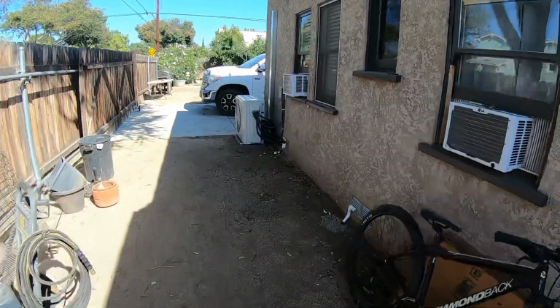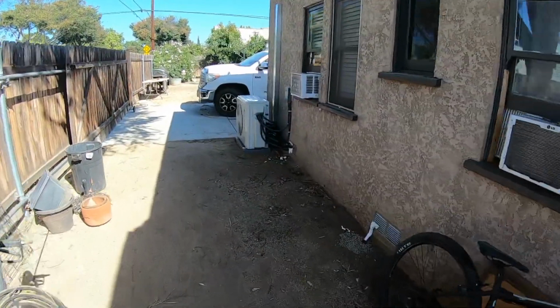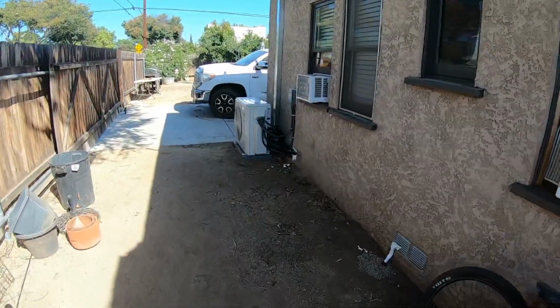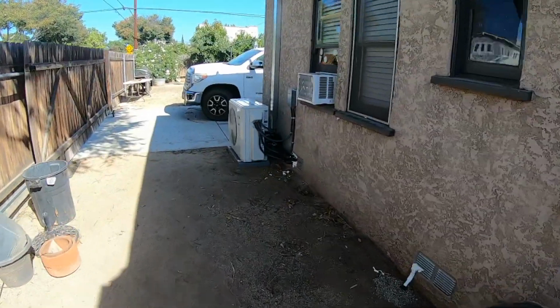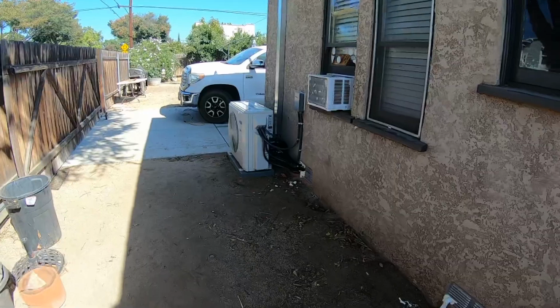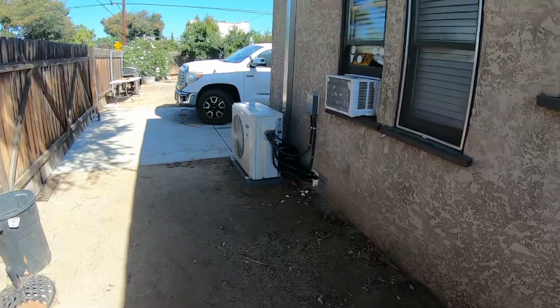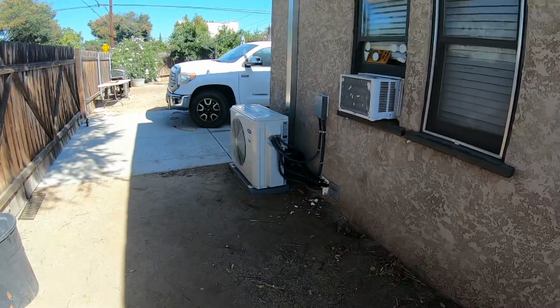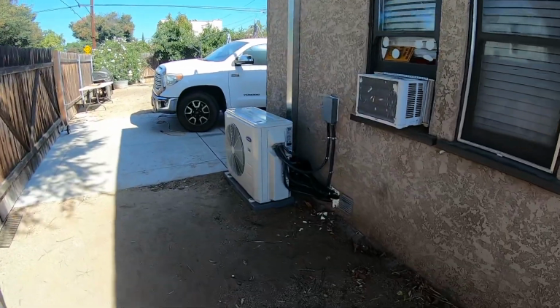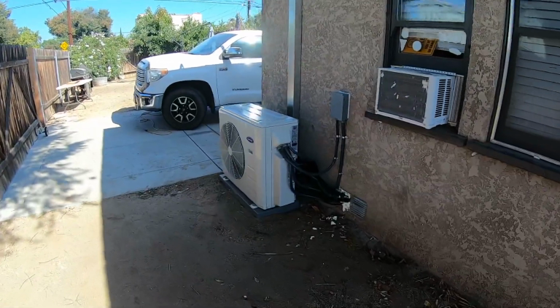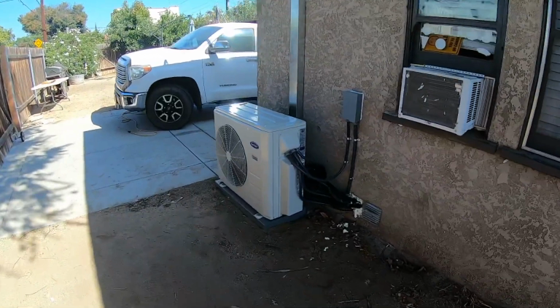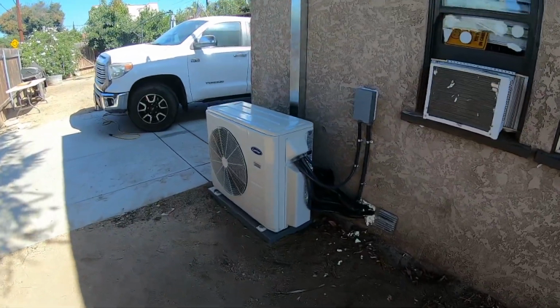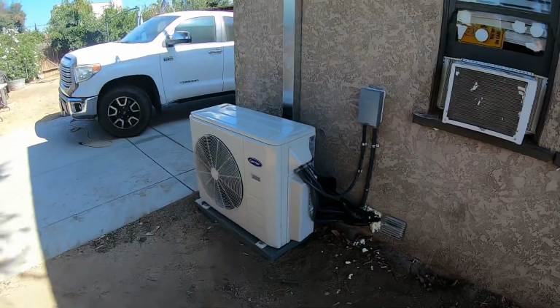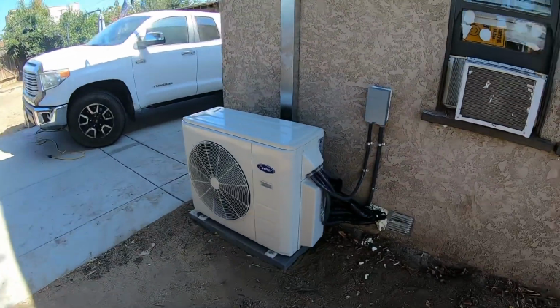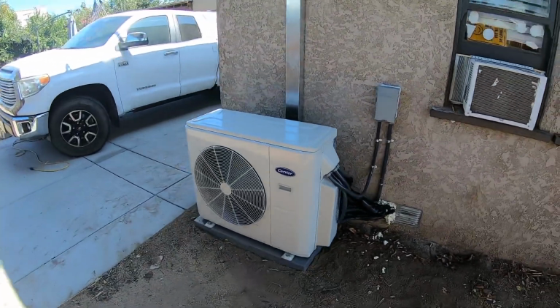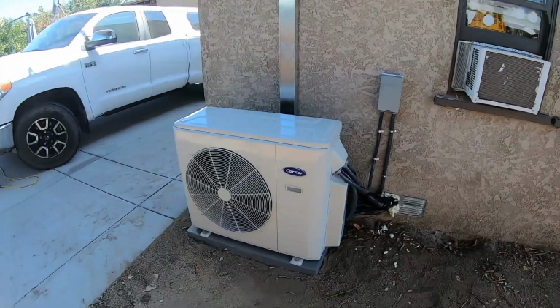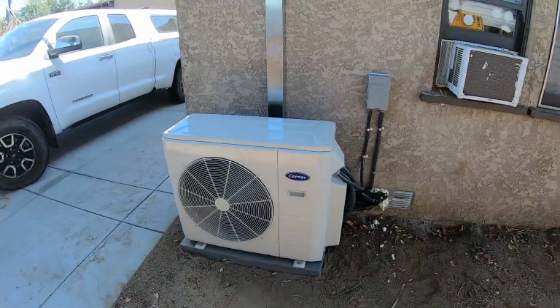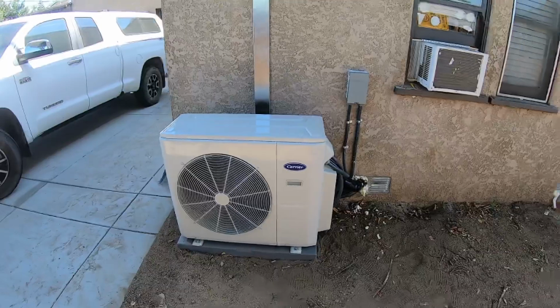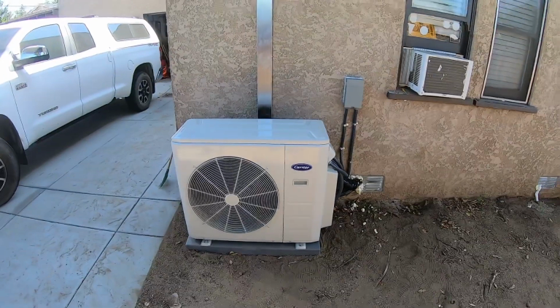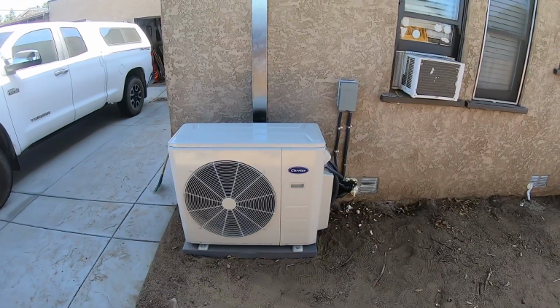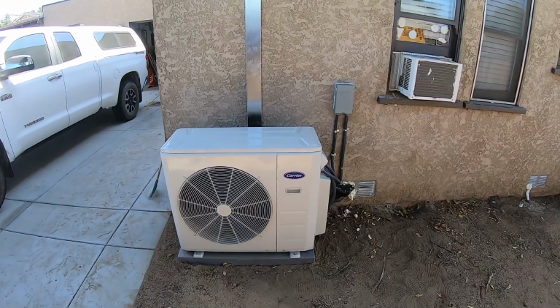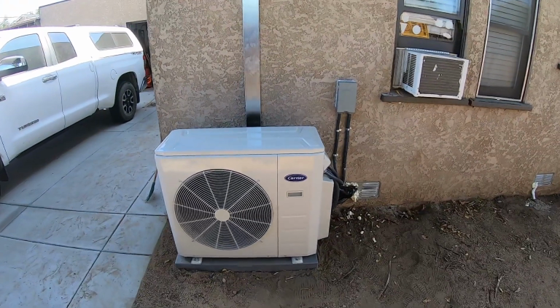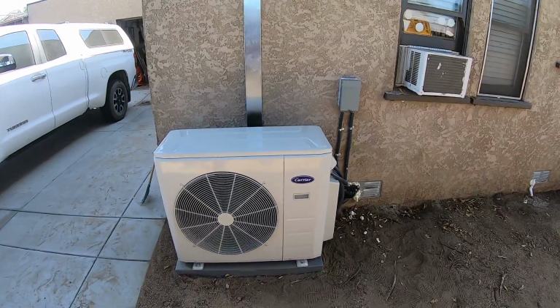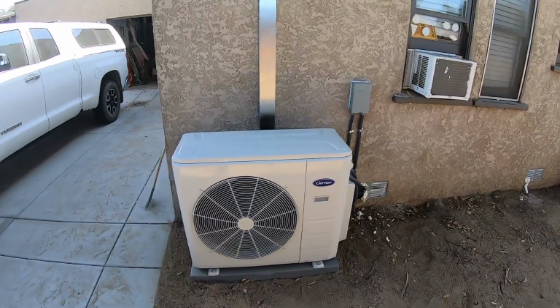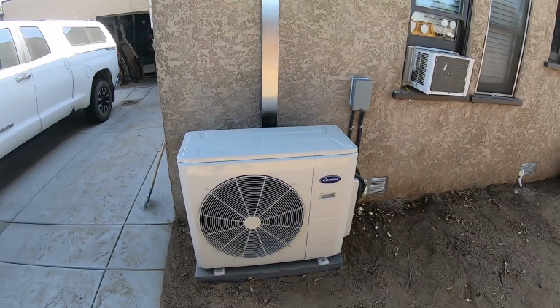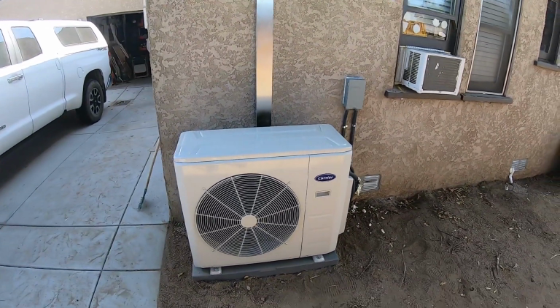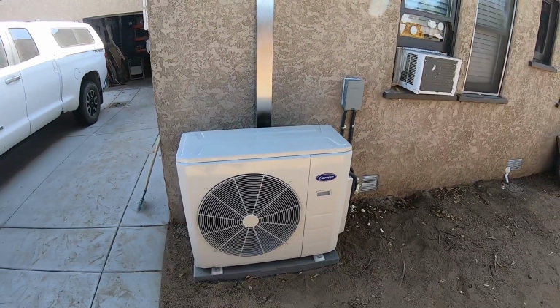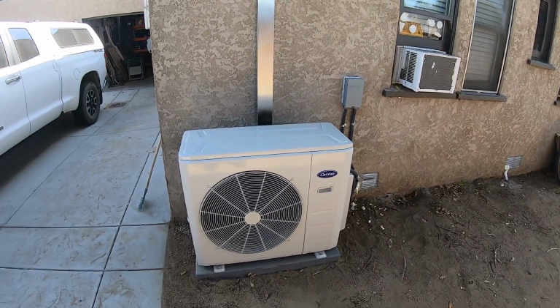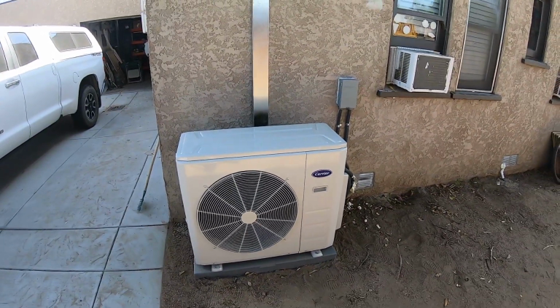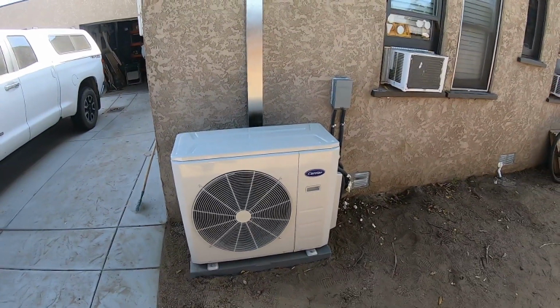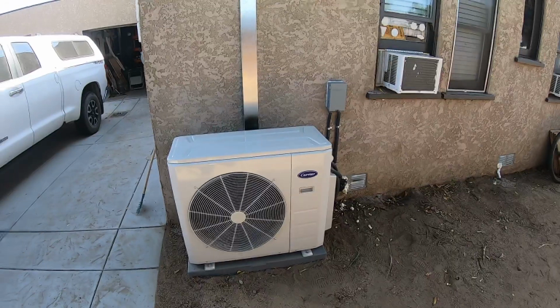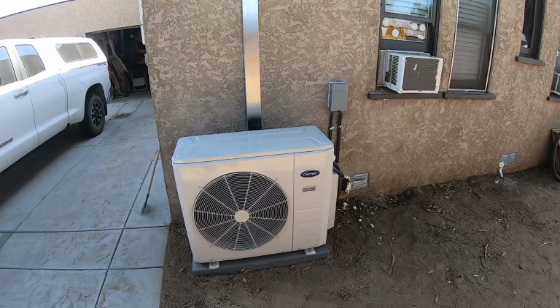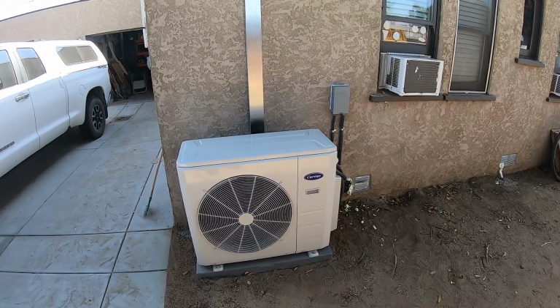If you want more information about this ductless split system — it's a carrier 23 SEER ductless split system with four zones — you can contact us at www.albertair.com or reach me at 714-526-6368. Thank you.